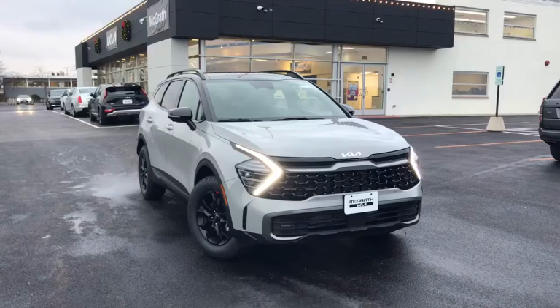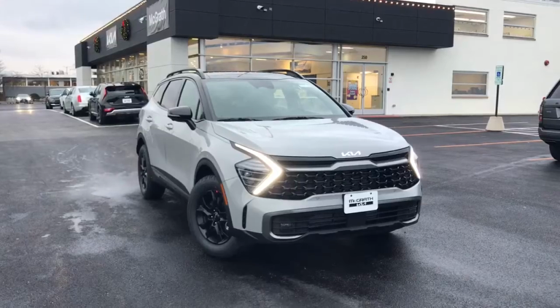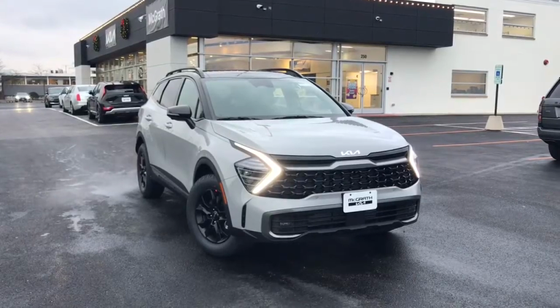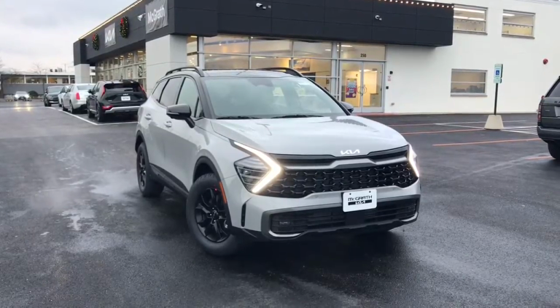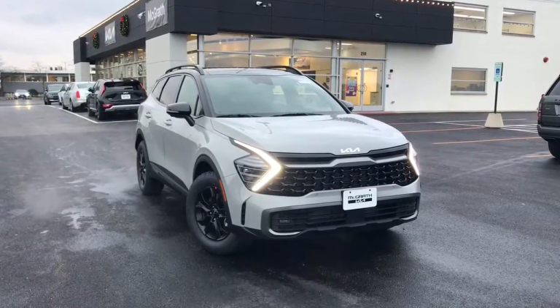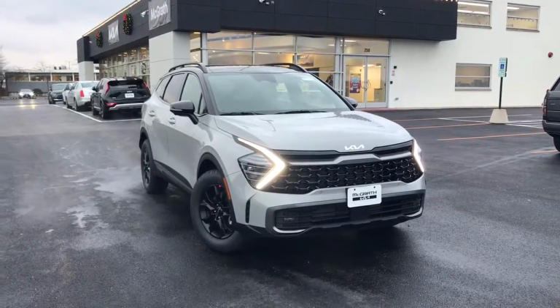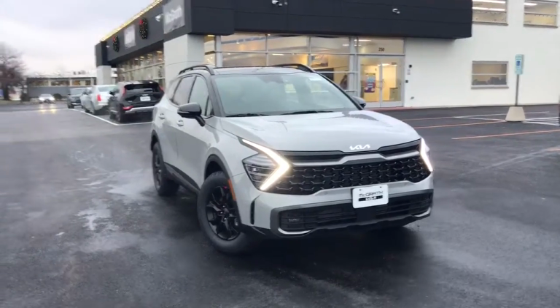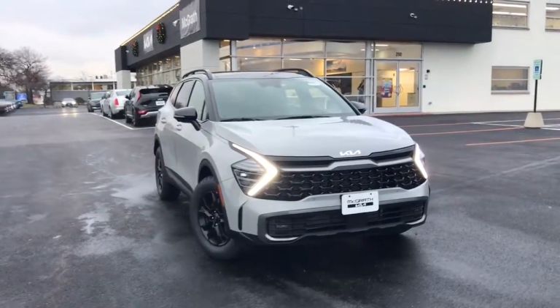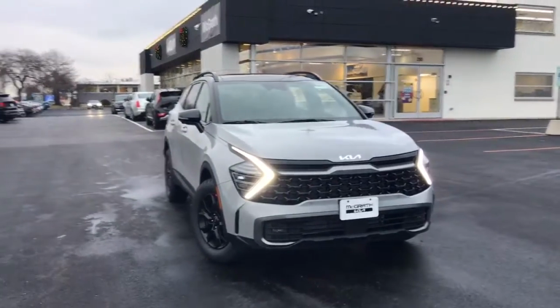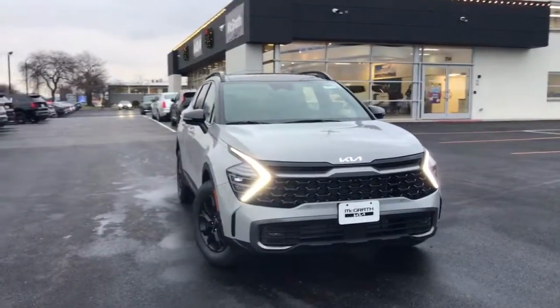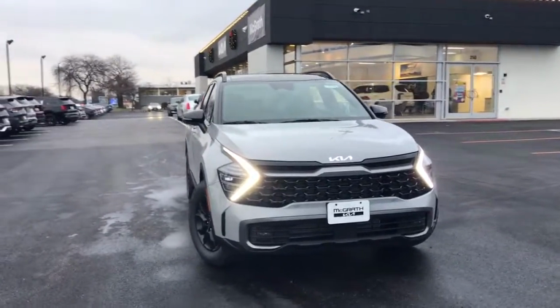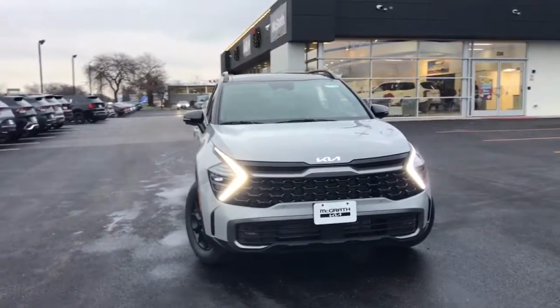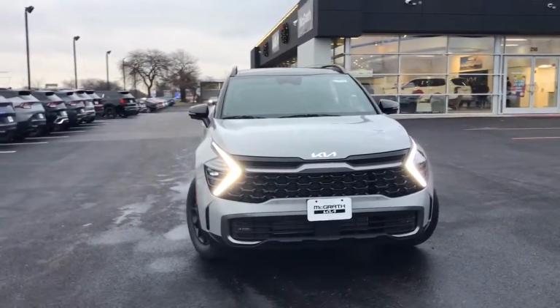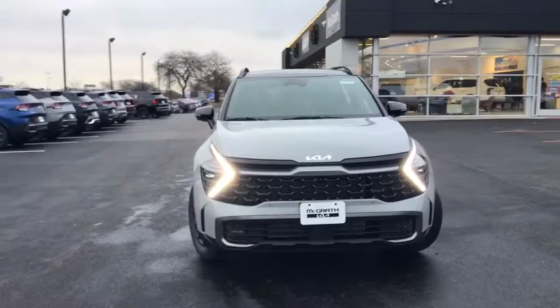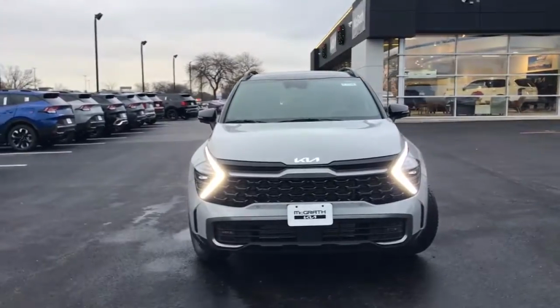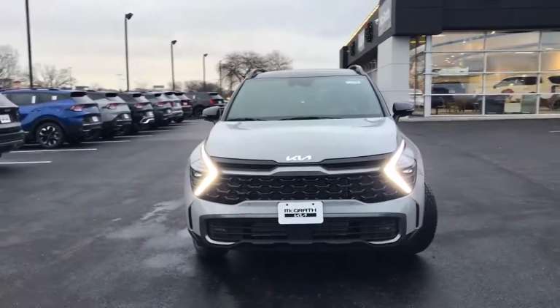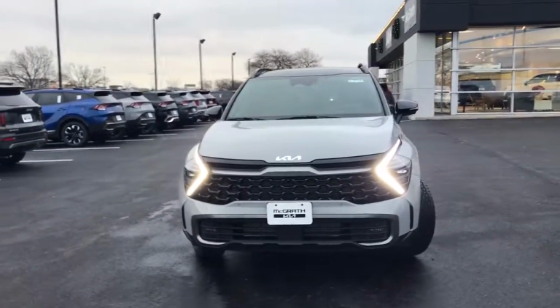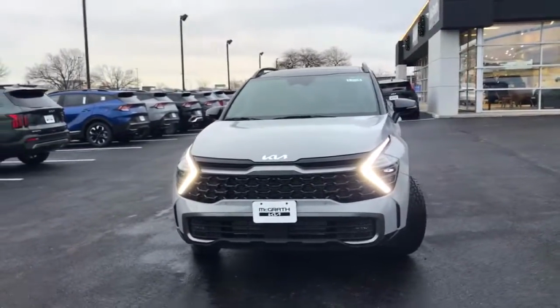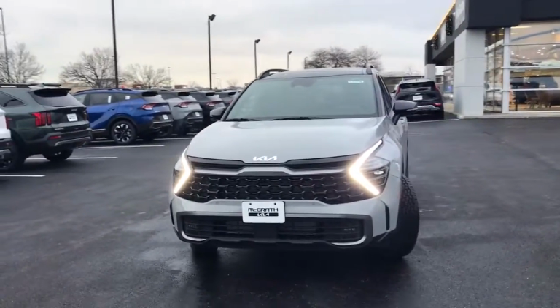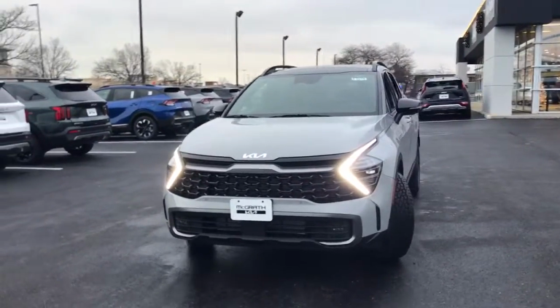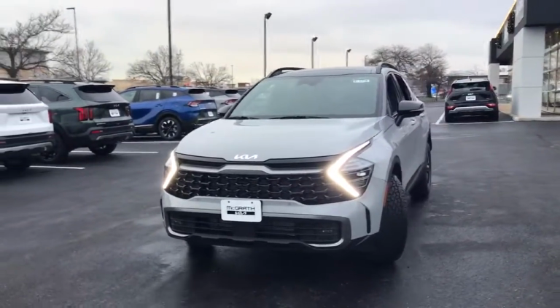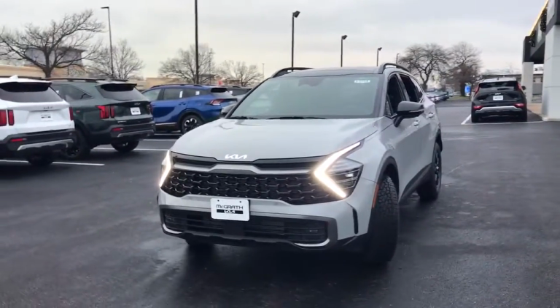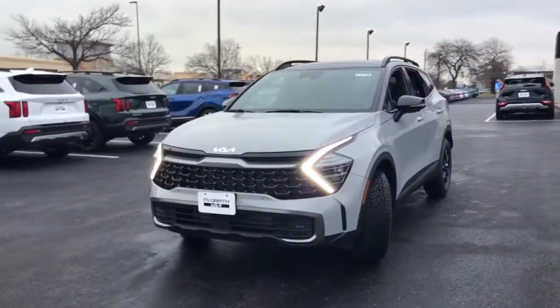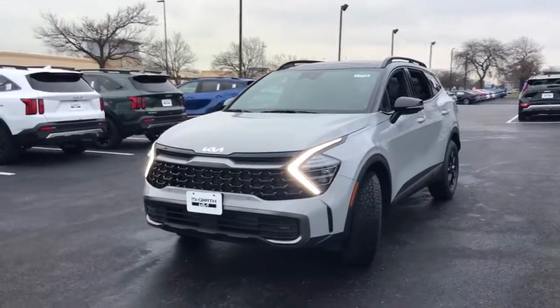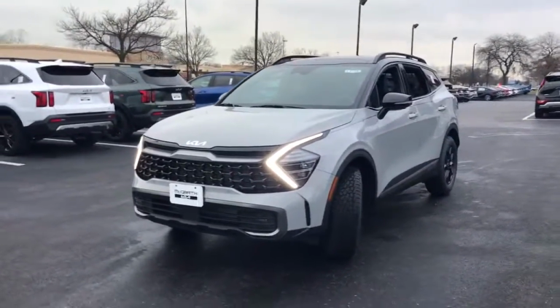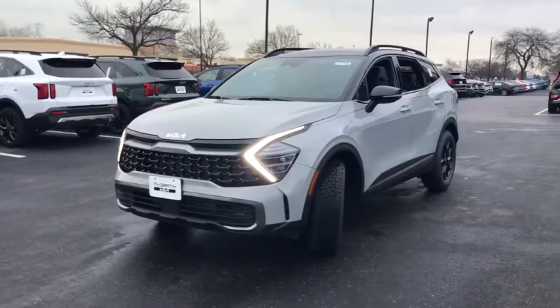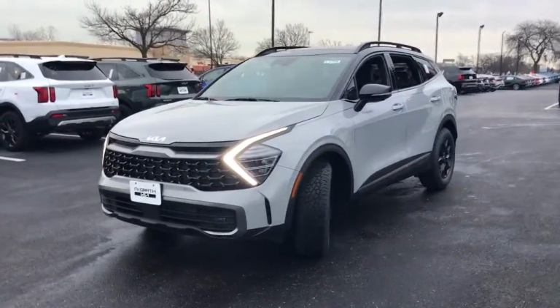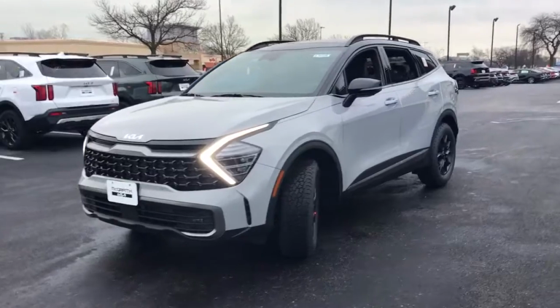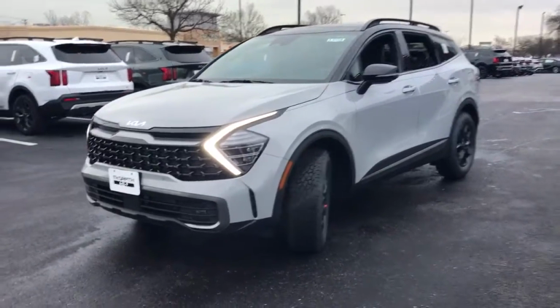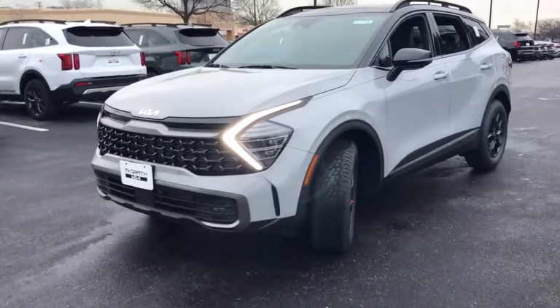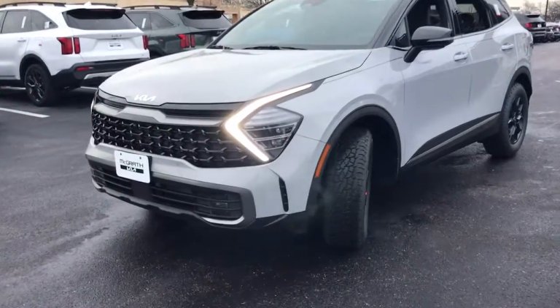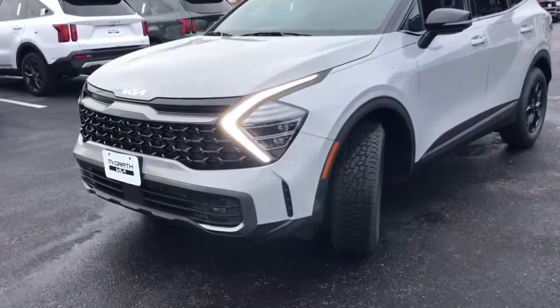Your next car could be the 2023 Kia Sportage. Here's a sleek and athletic Sportage, the compact crossover with the capabilities you need to express your adventurous spirit.